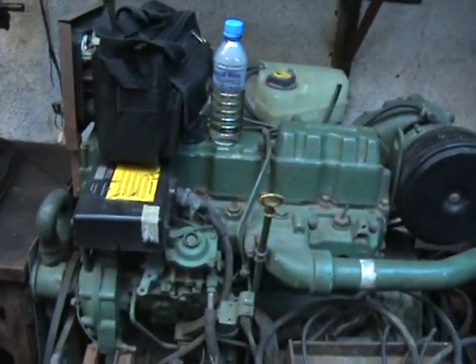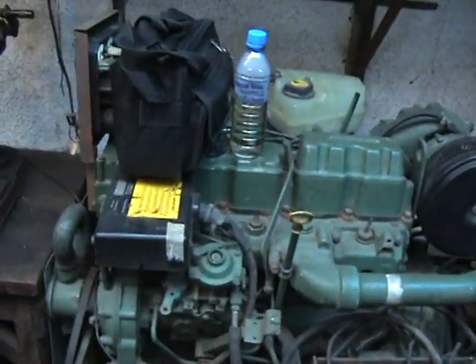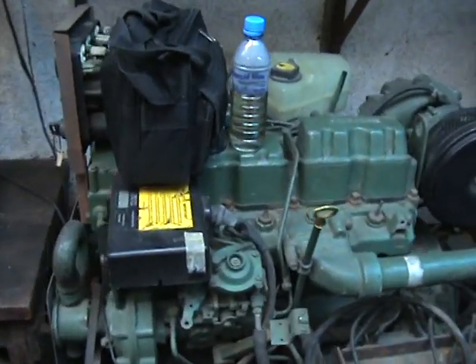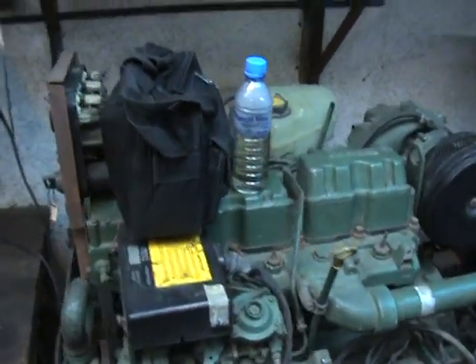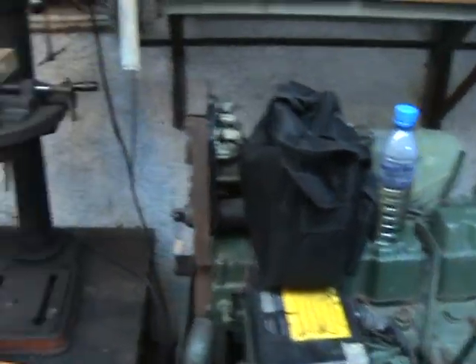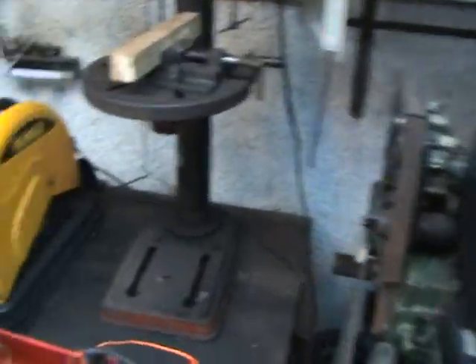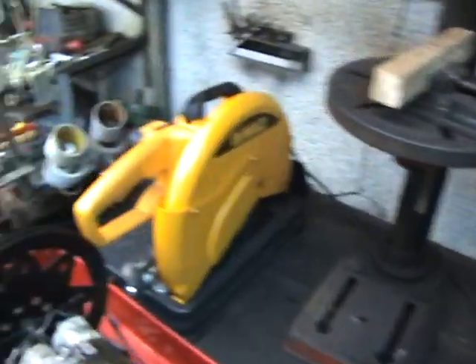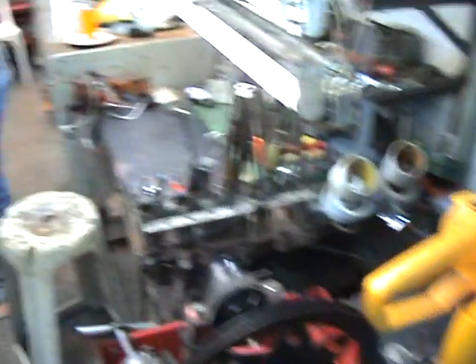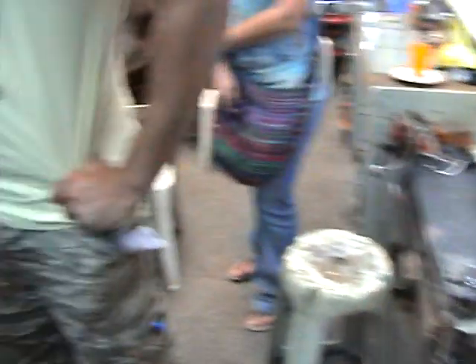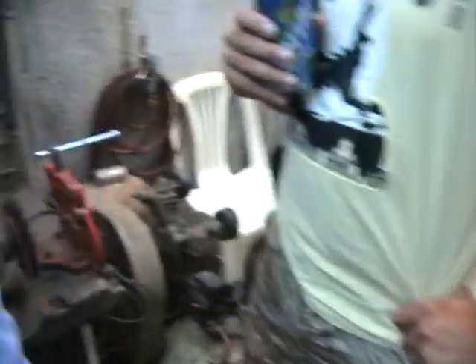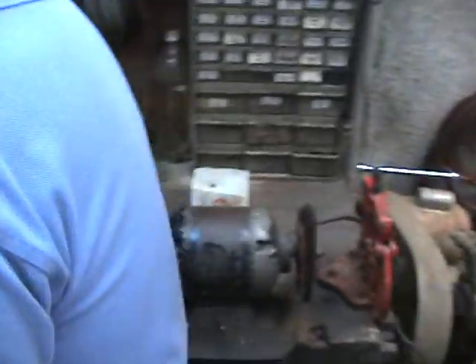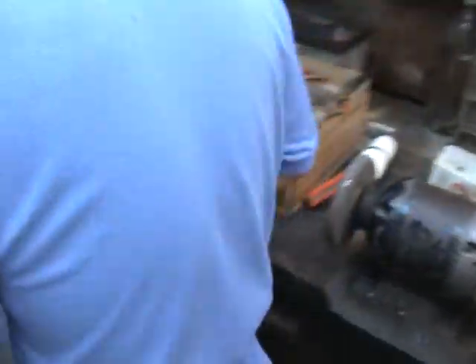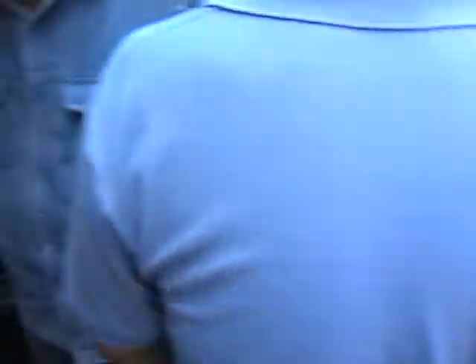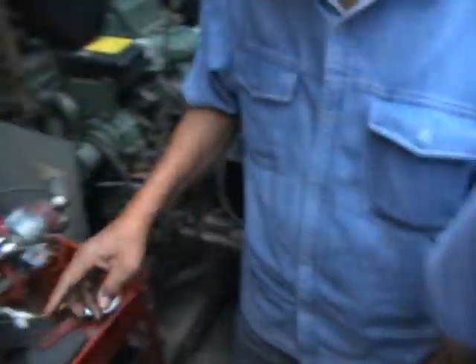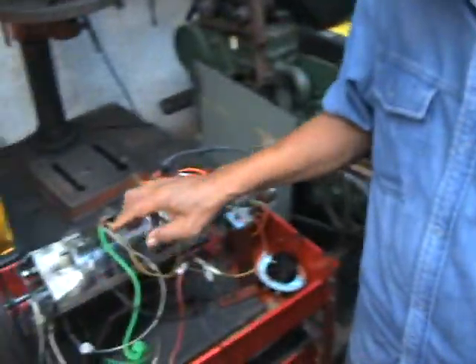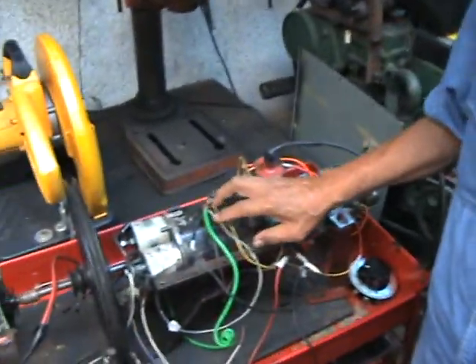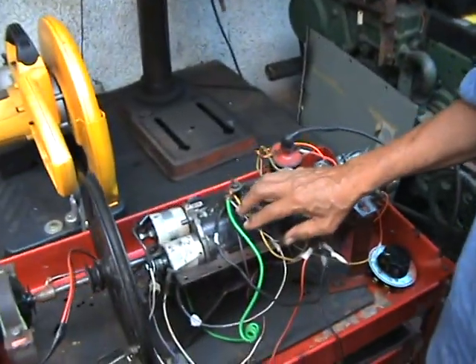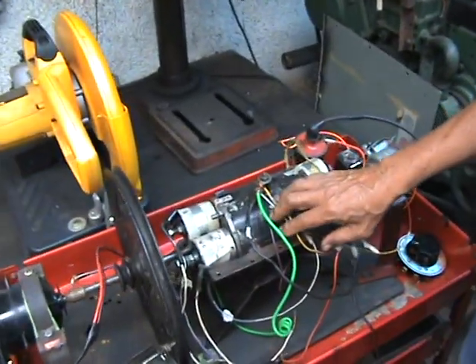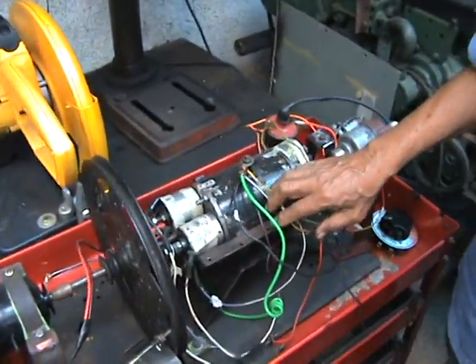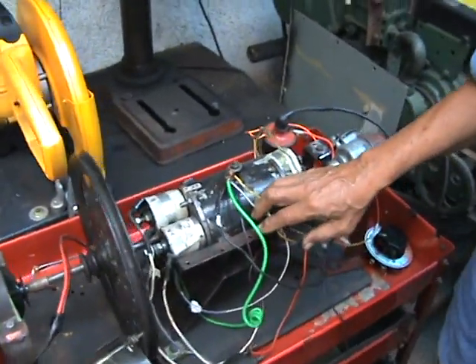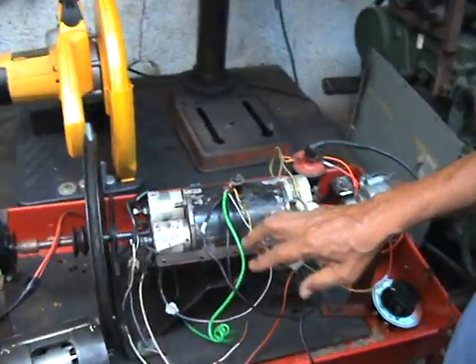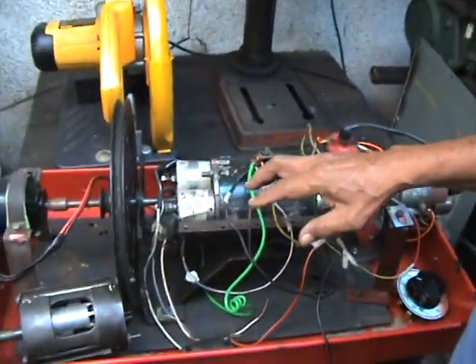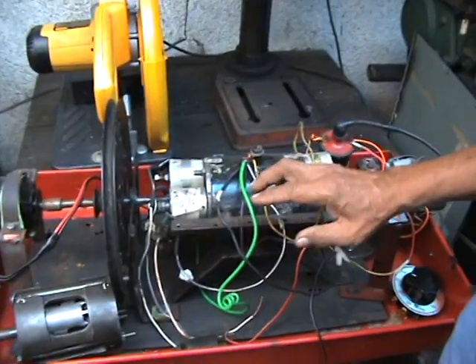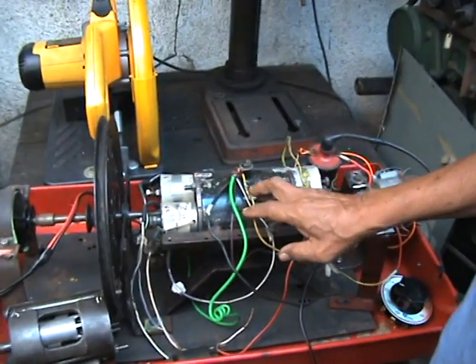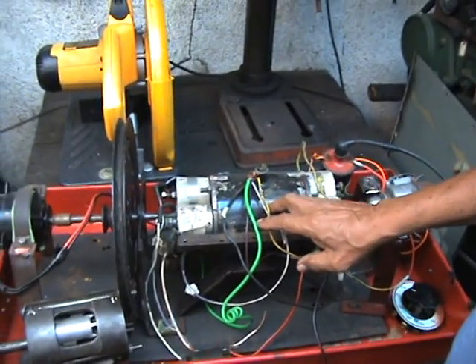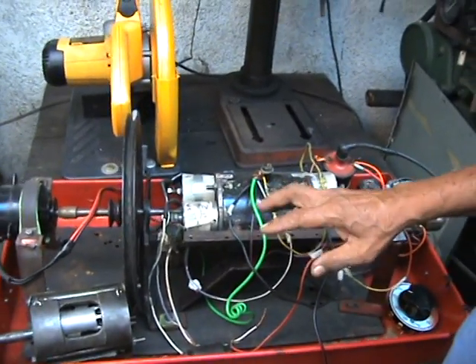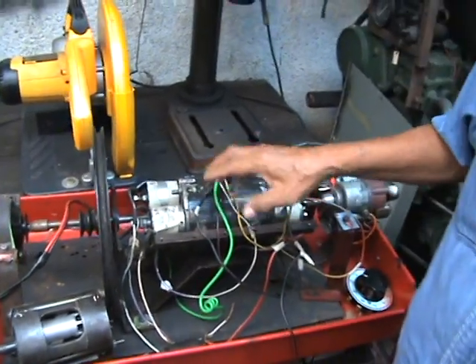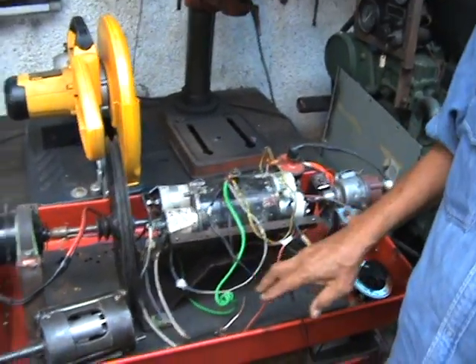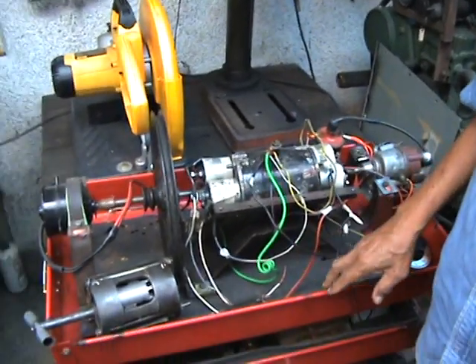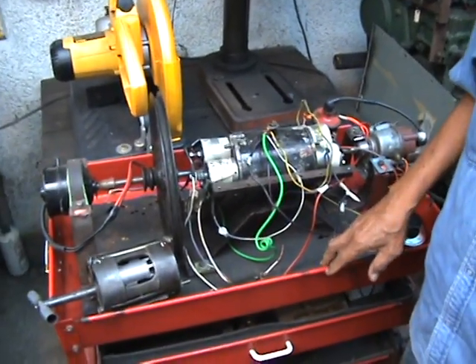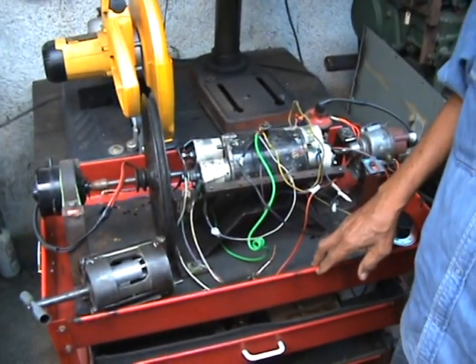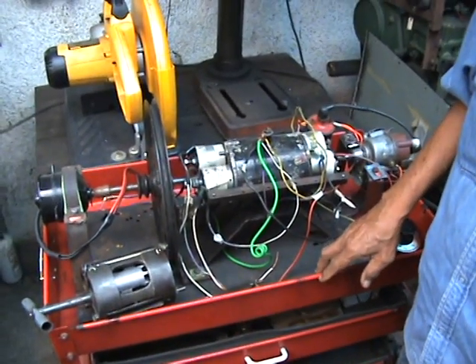And here, this one — it's hard to believe. This is a perpetual engine. It runs on its own. Perpetual motion.